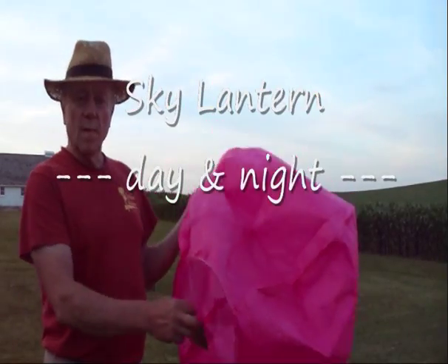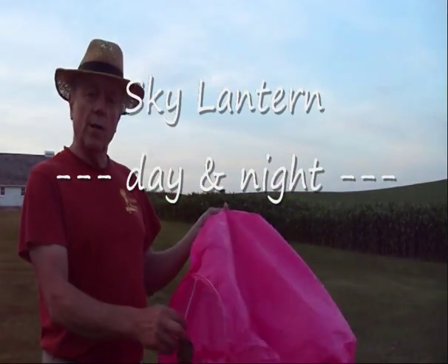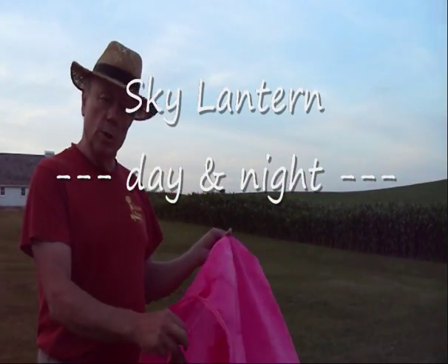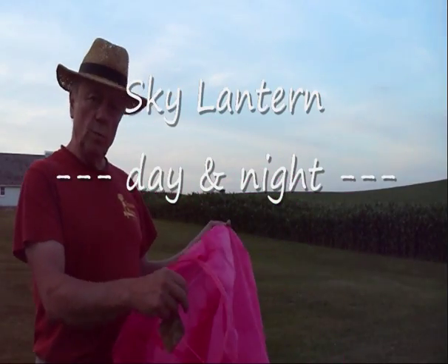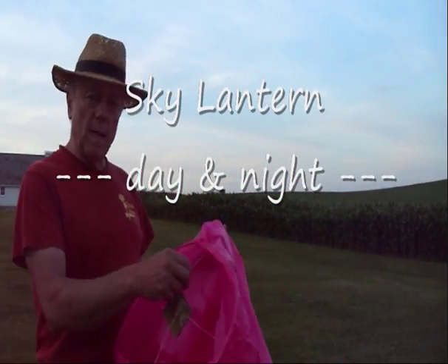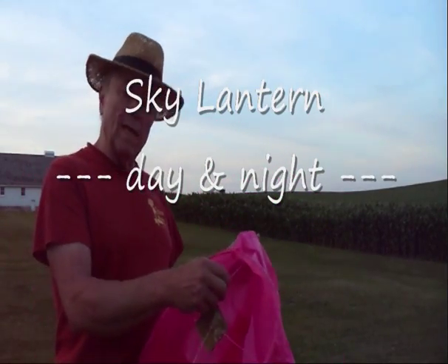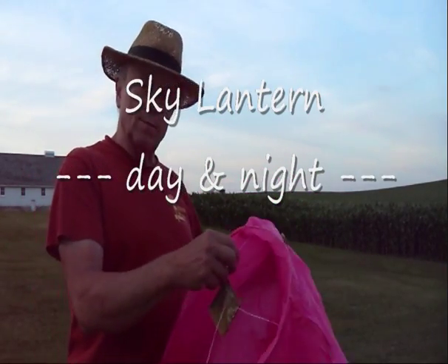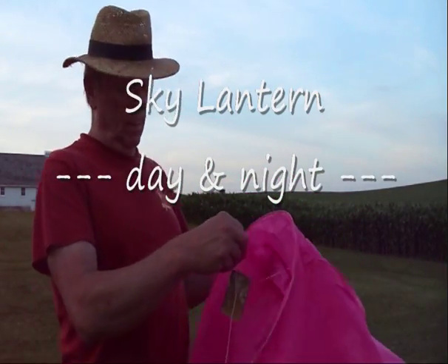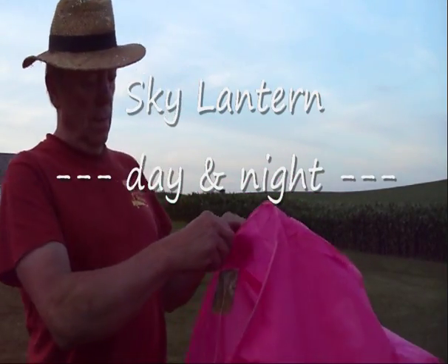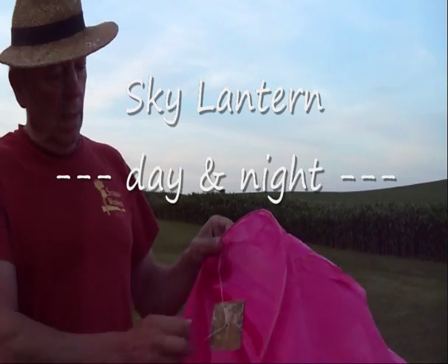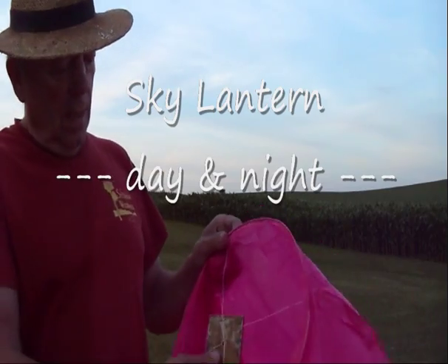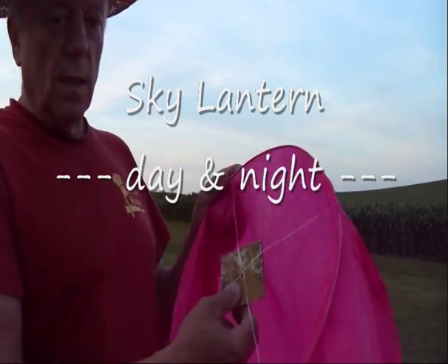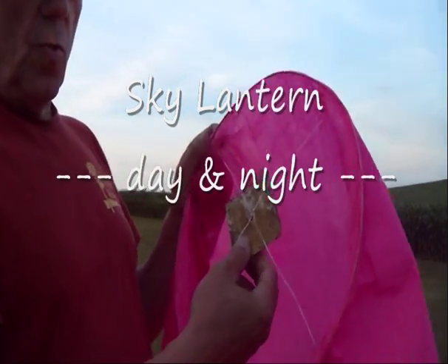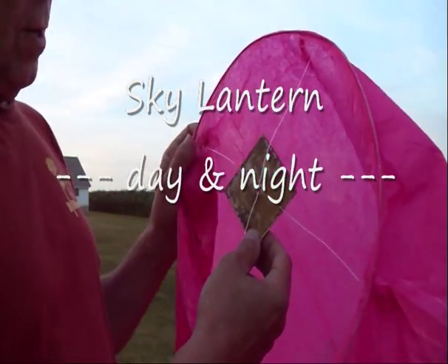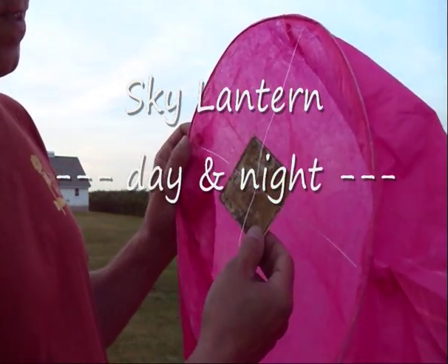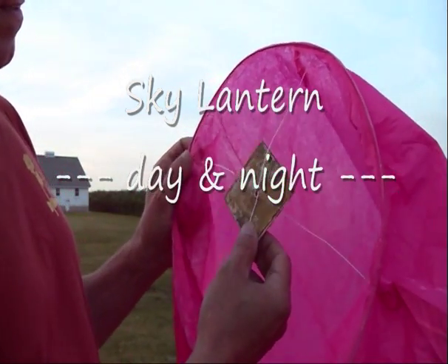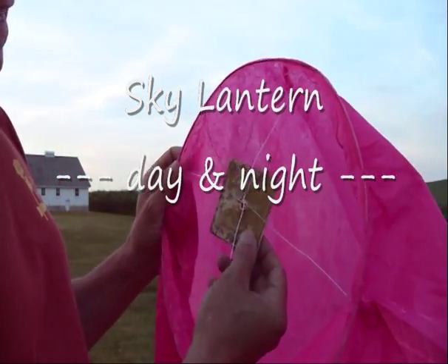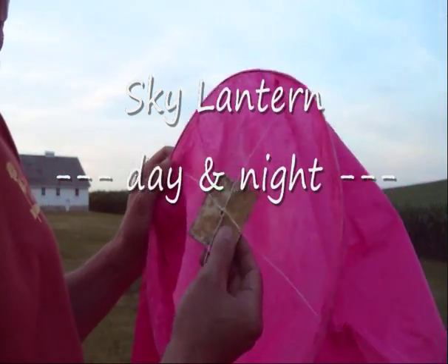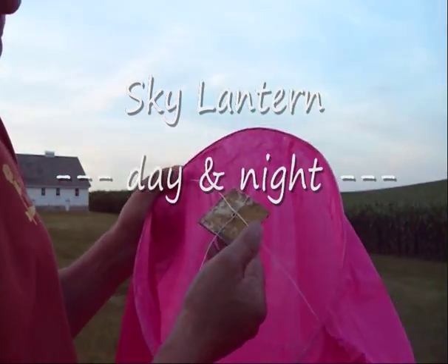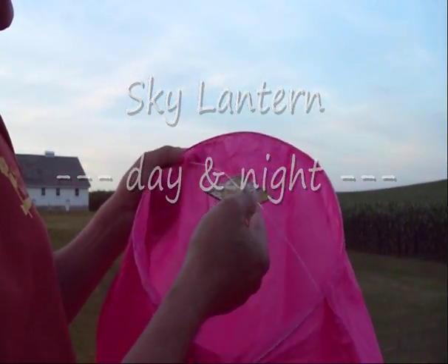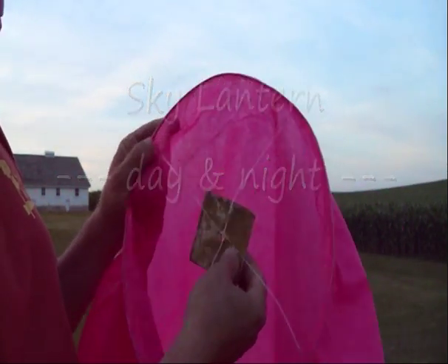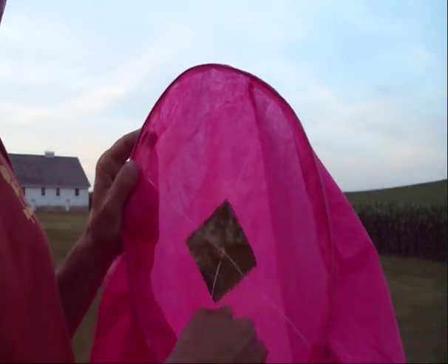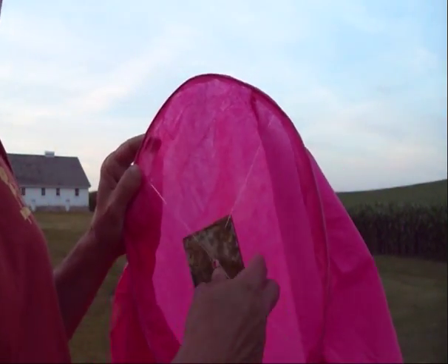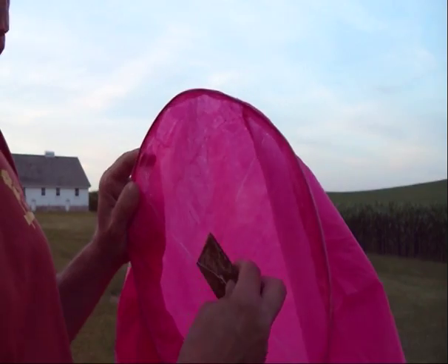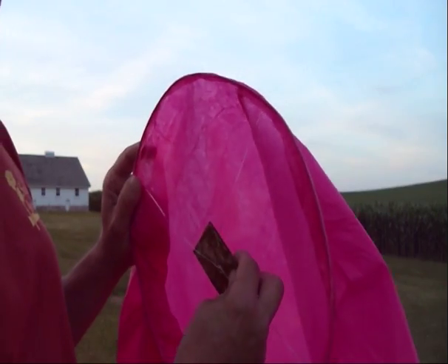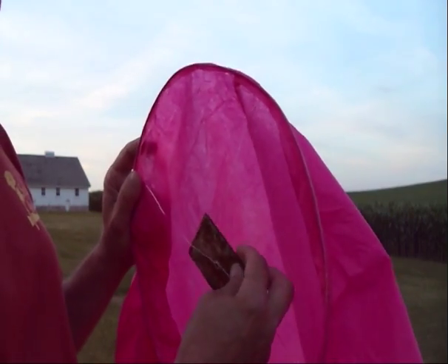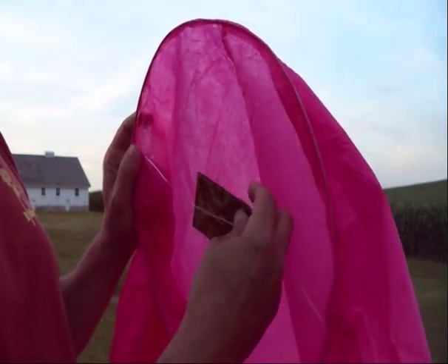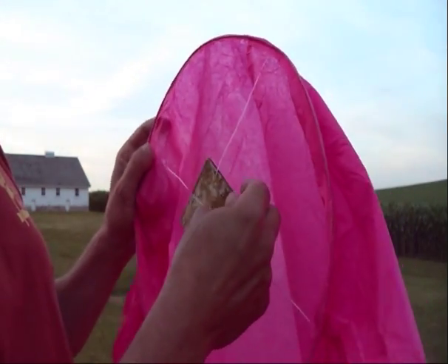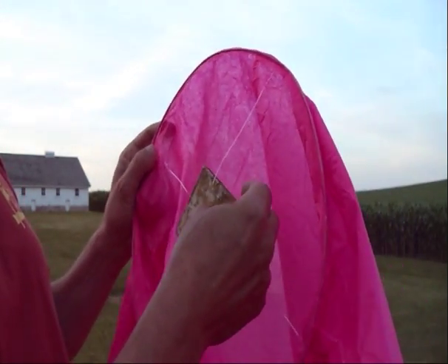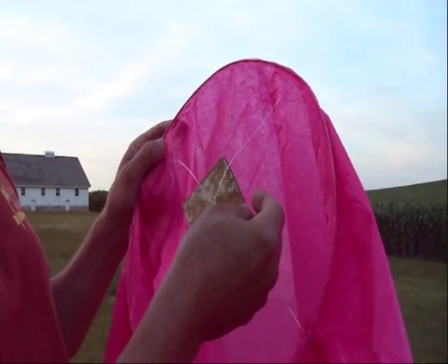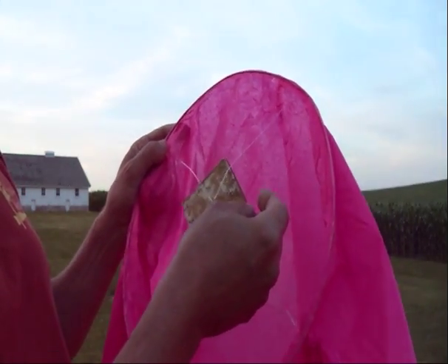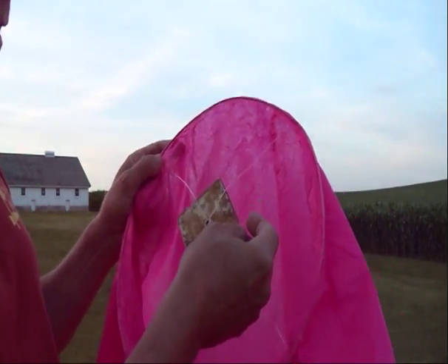Hot air balloon — paper lantern. It's a little square that I think is impregnated with wax as a fuel, so it burns for about three minutes.